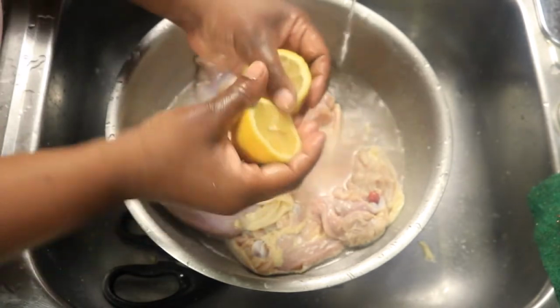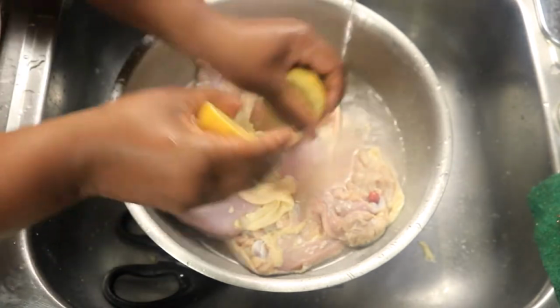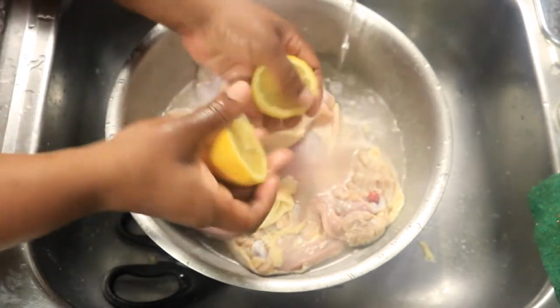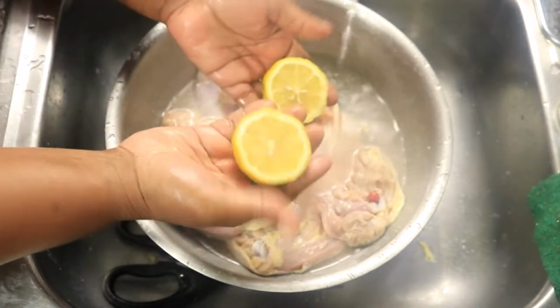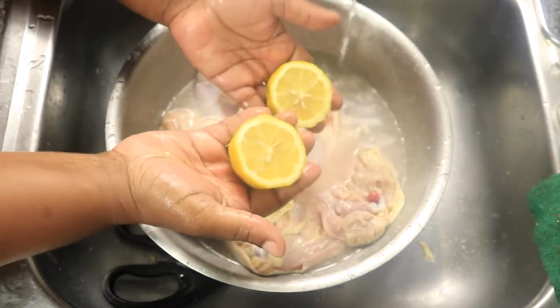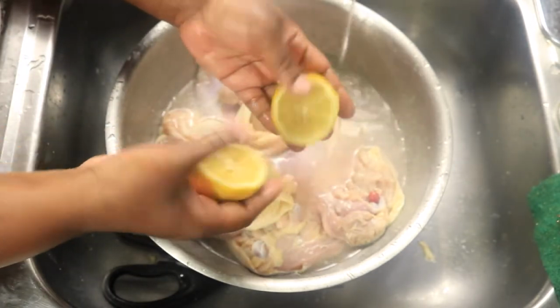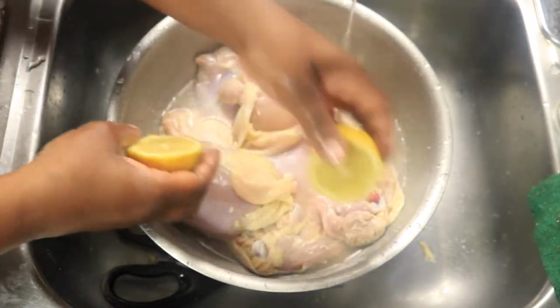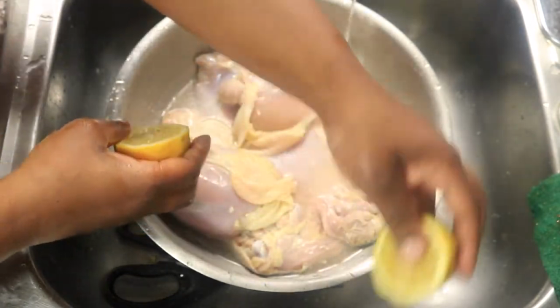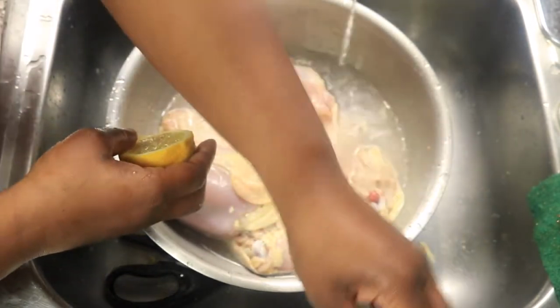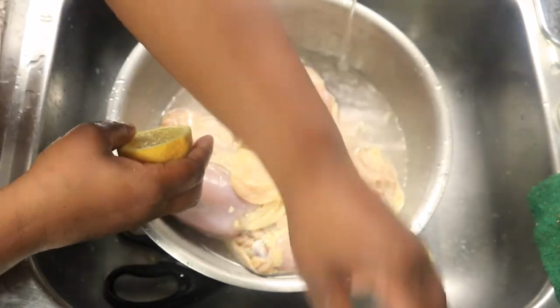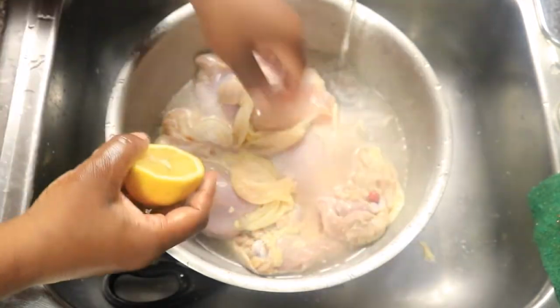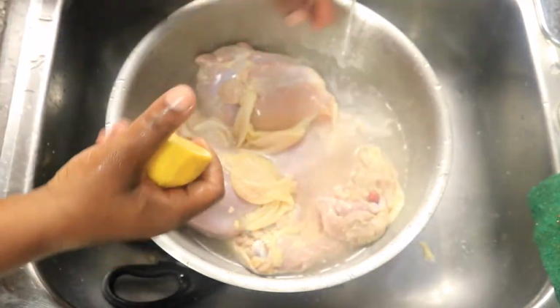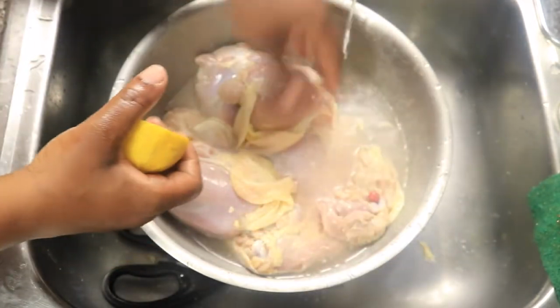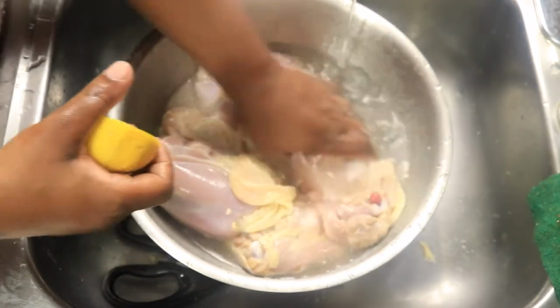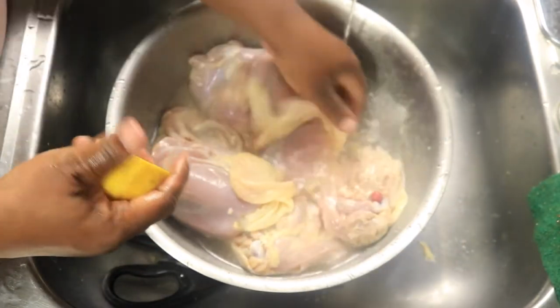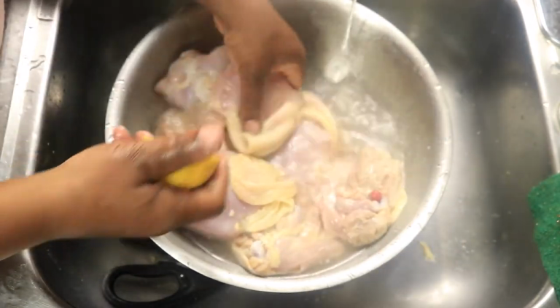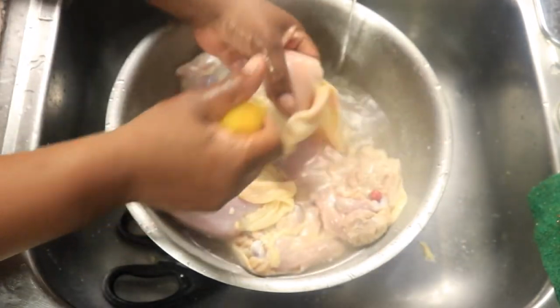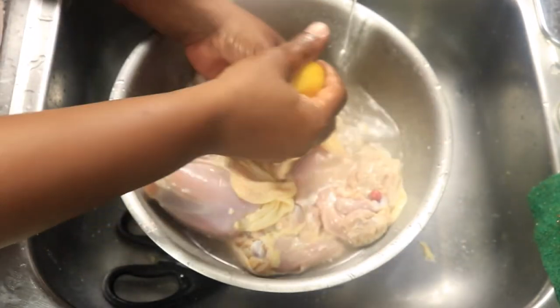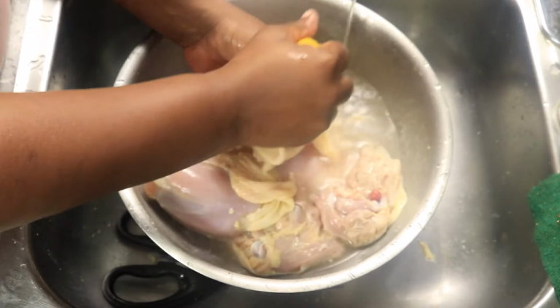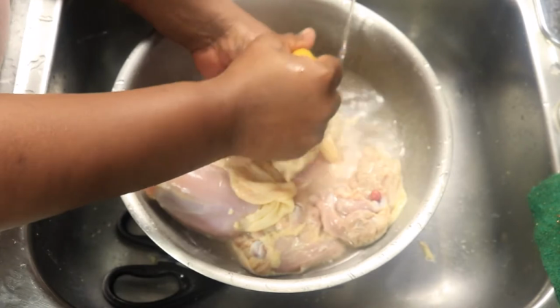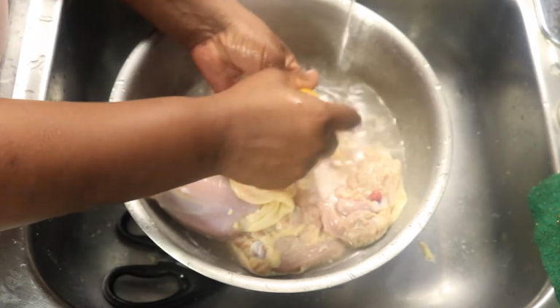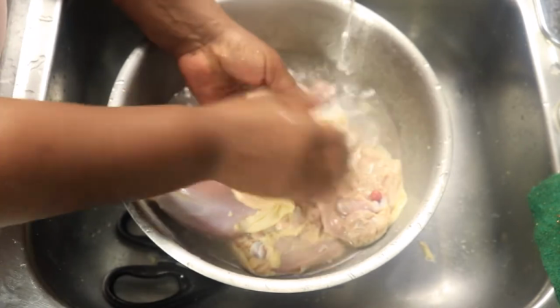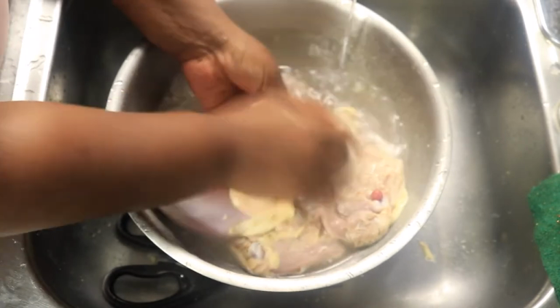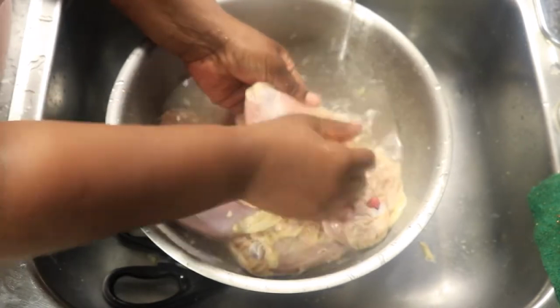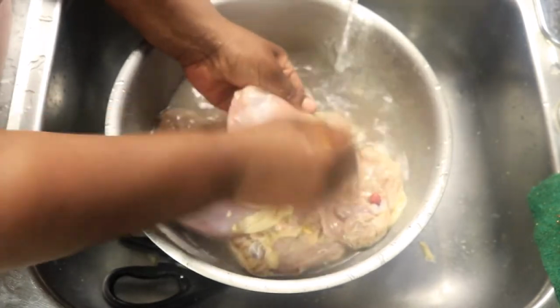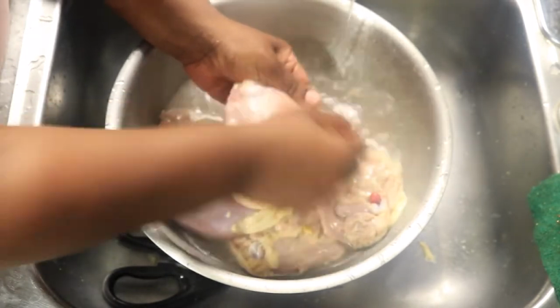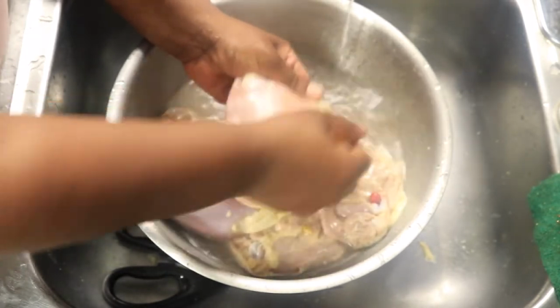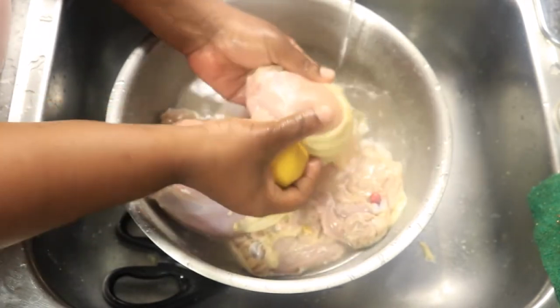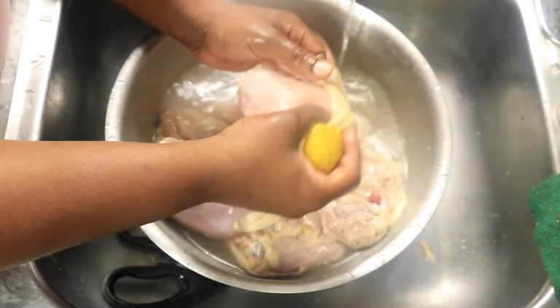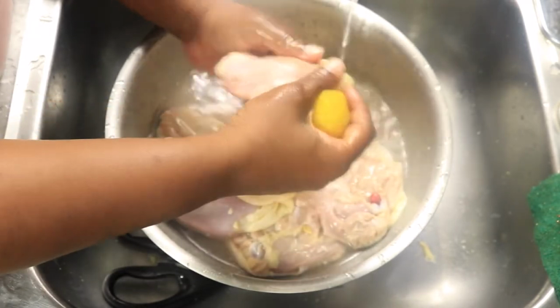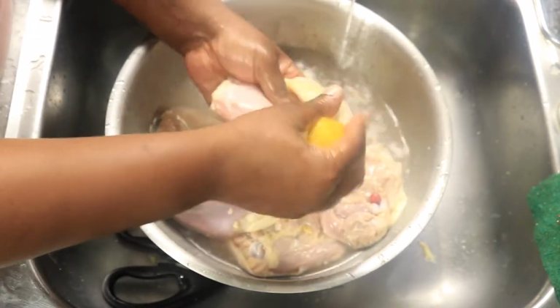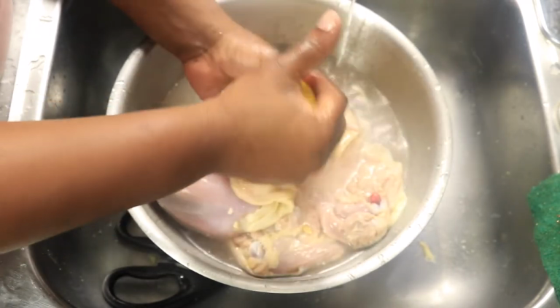Slice a lemon in half and squeeze the juice on top of the chicken. Continue cleaning until all the thighs have been cleaned with the lemon juice.